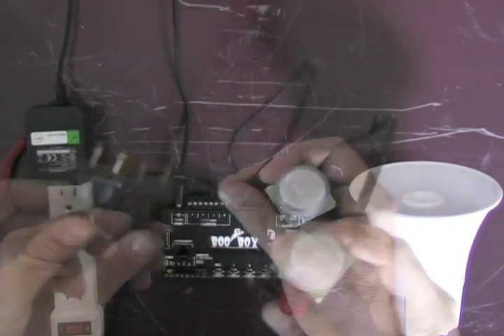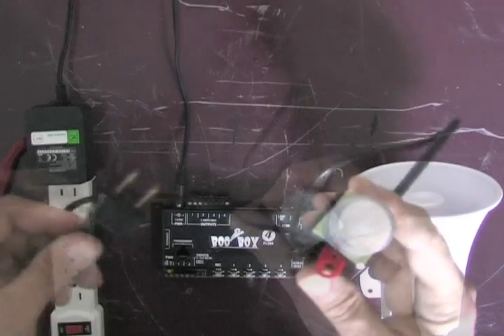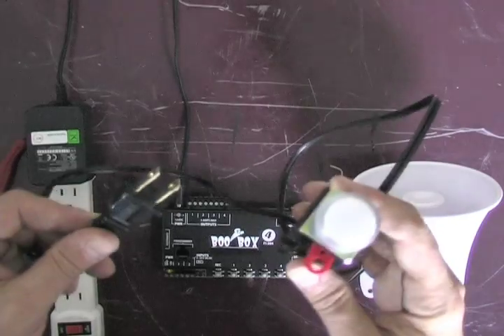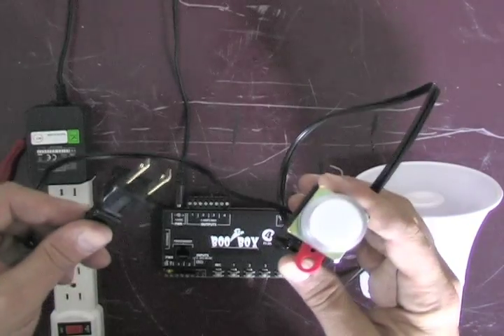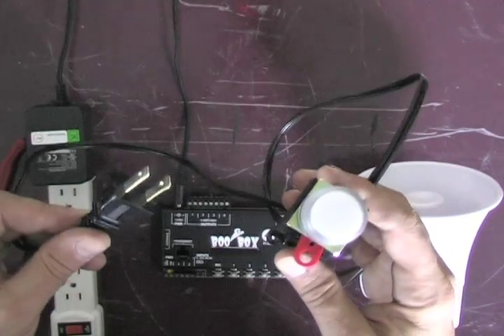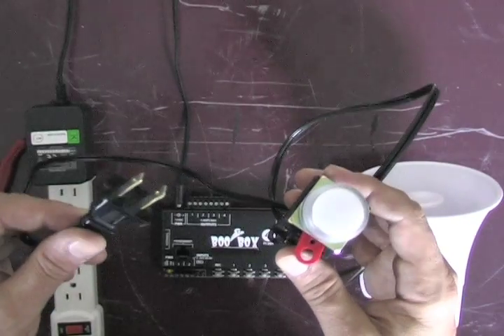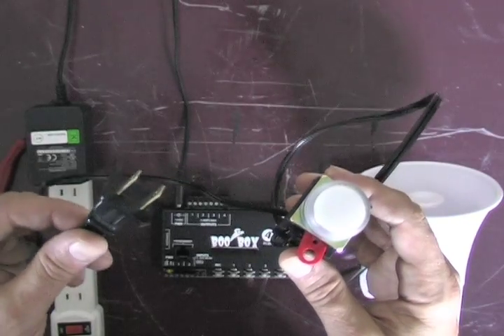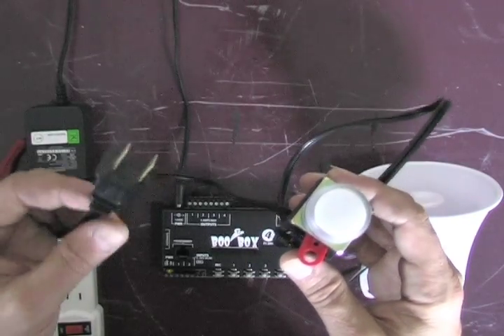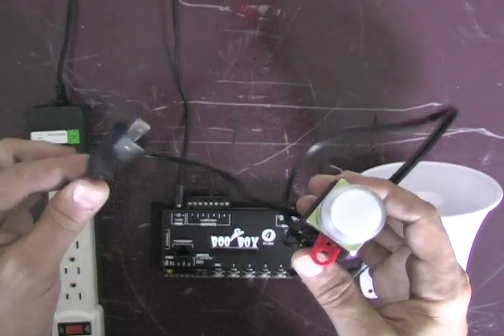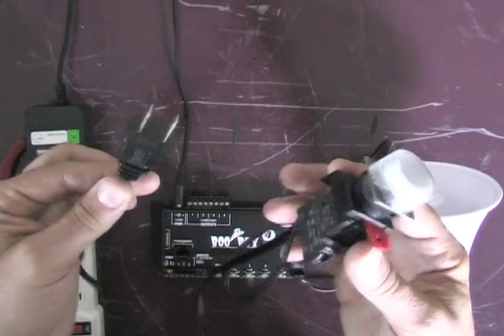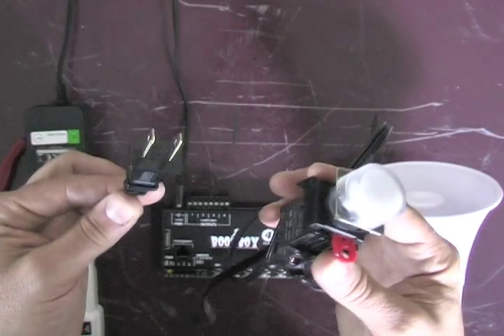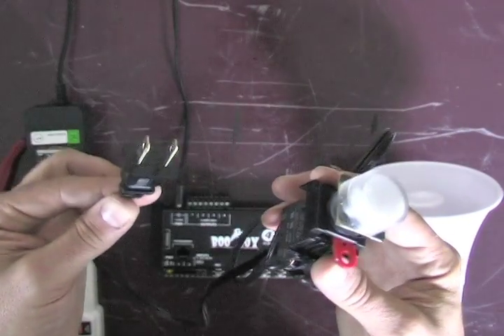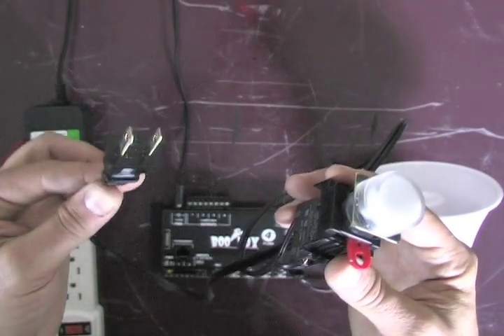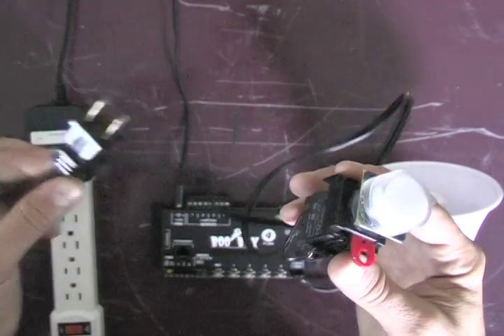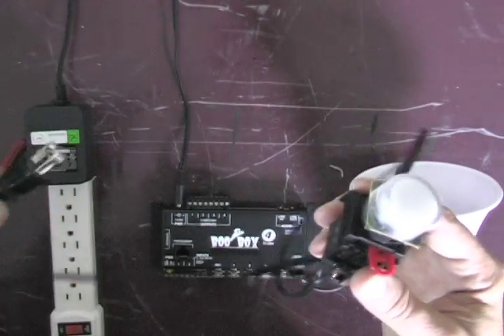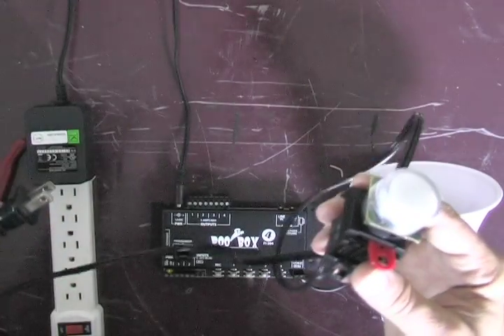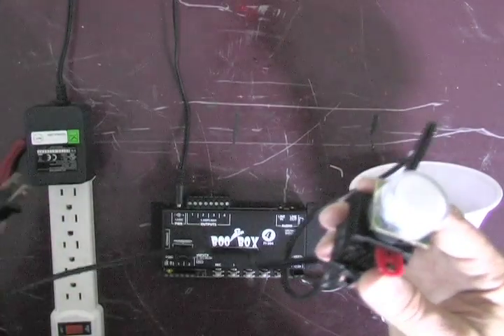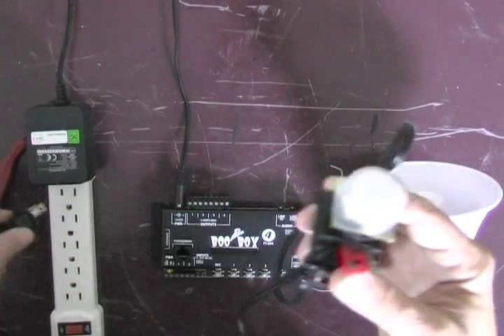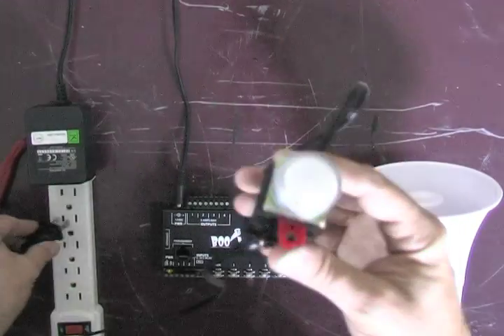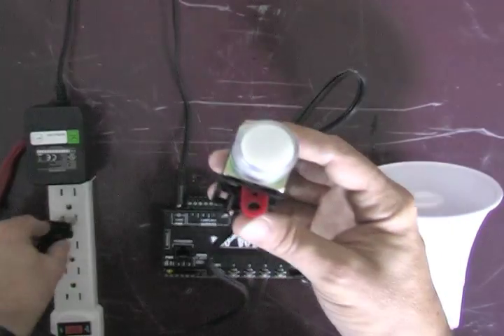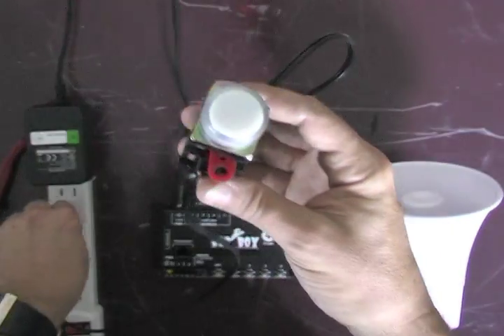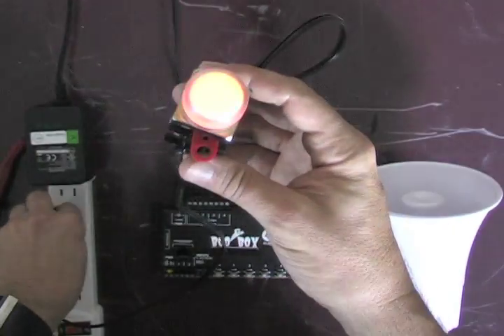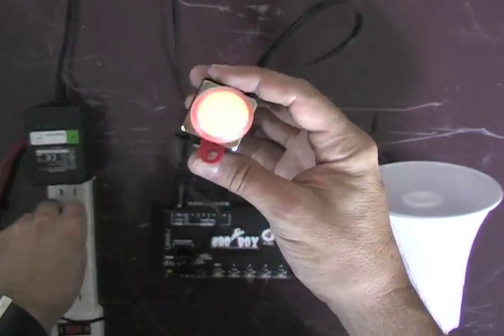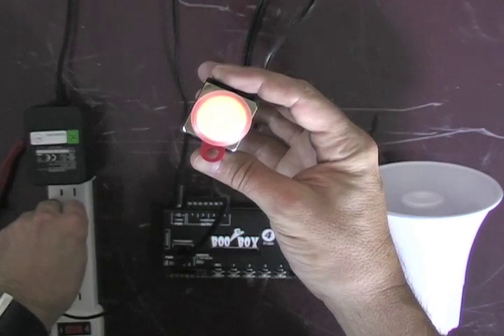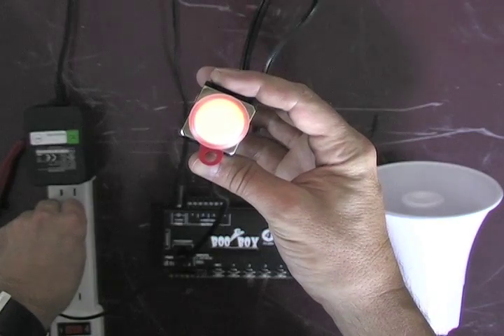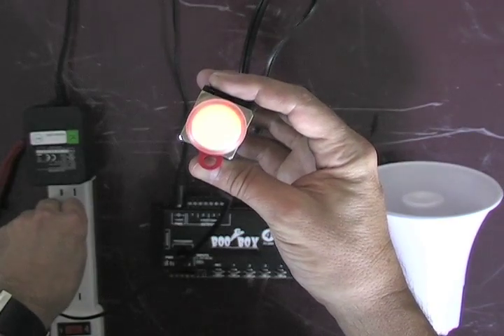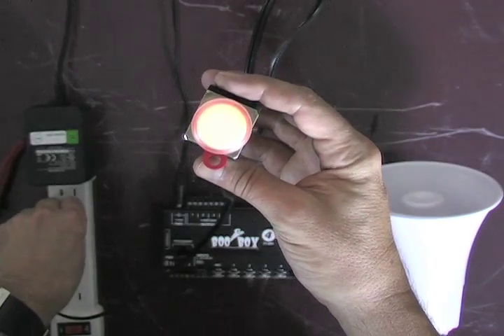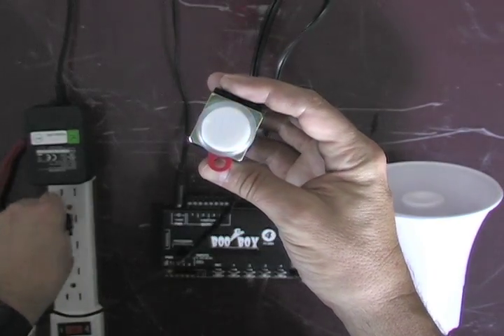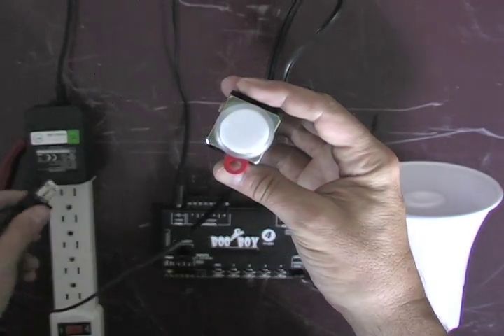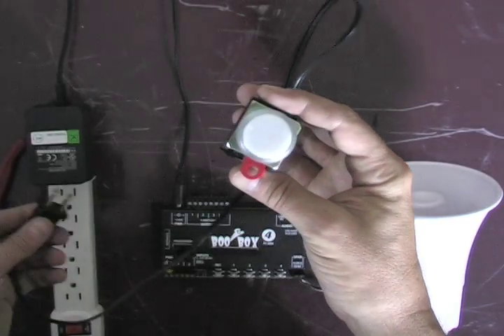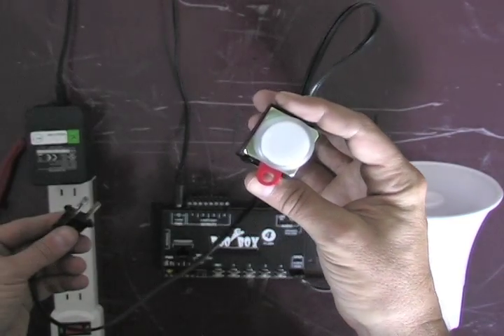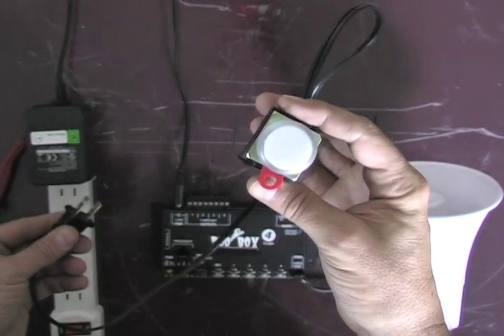These lights are like regular household lights. They have a plug on them, and when you plug them in, they turn on. When you unplug them, they turn off.